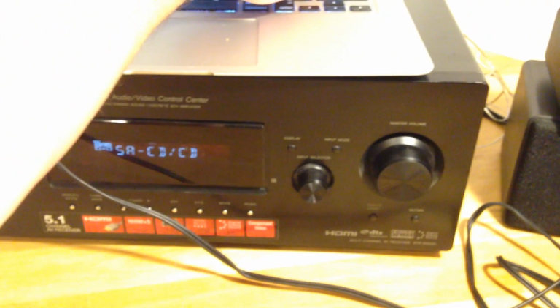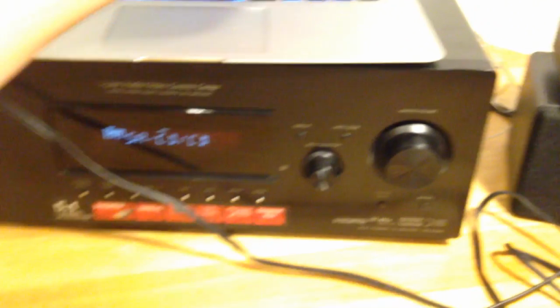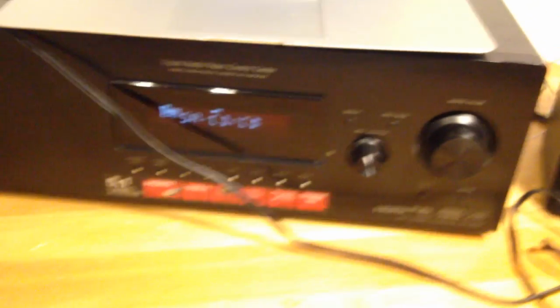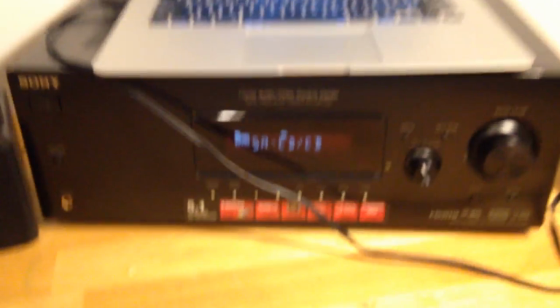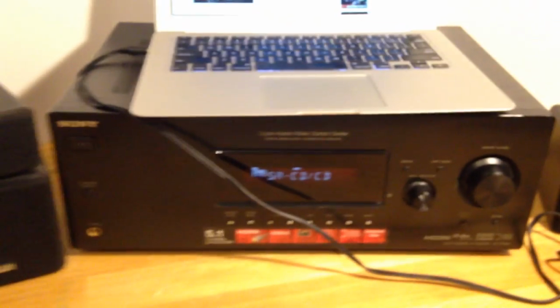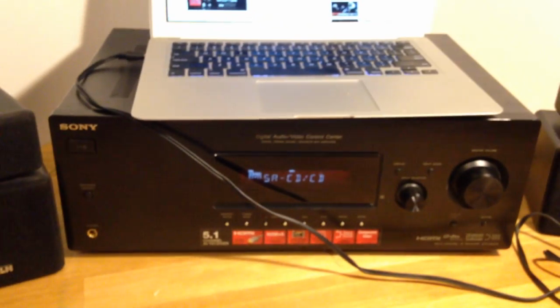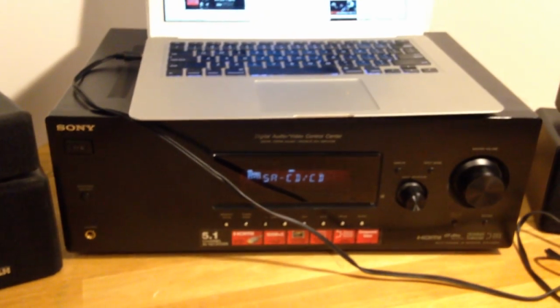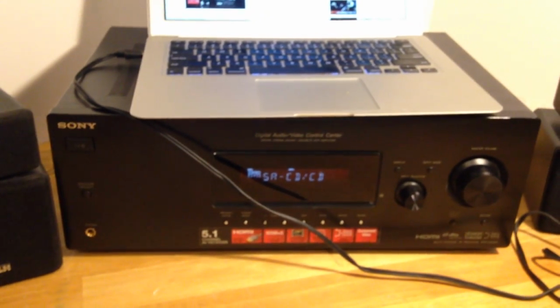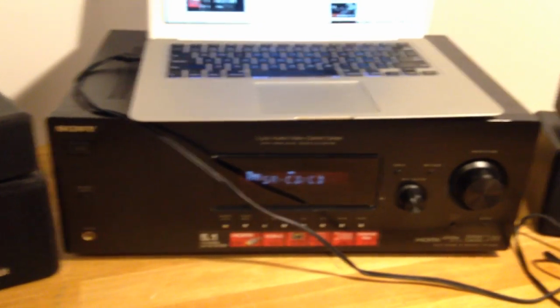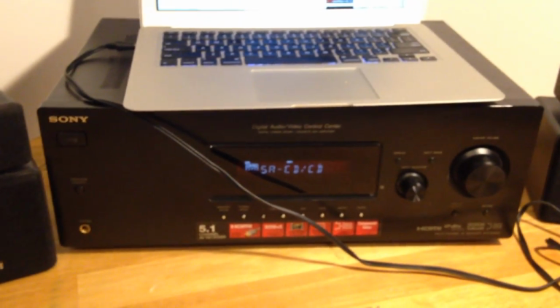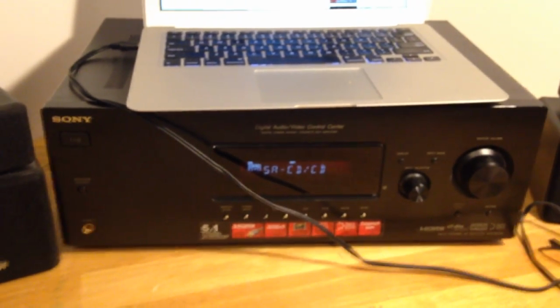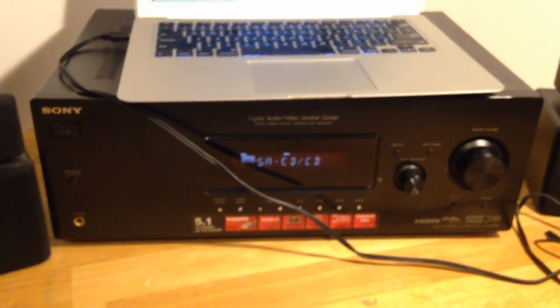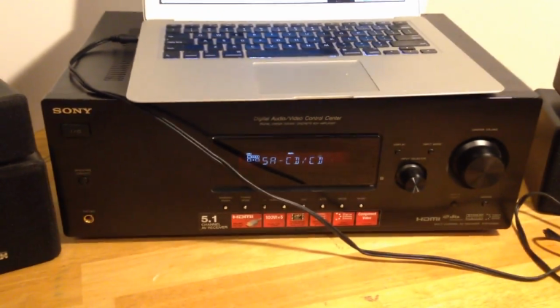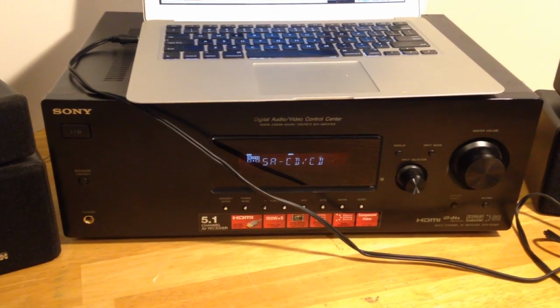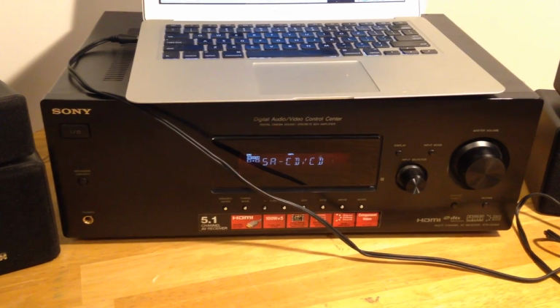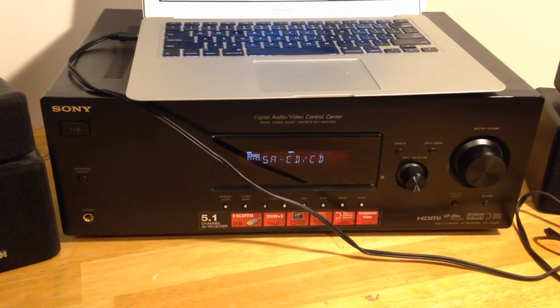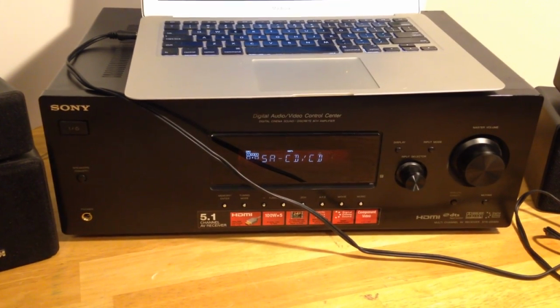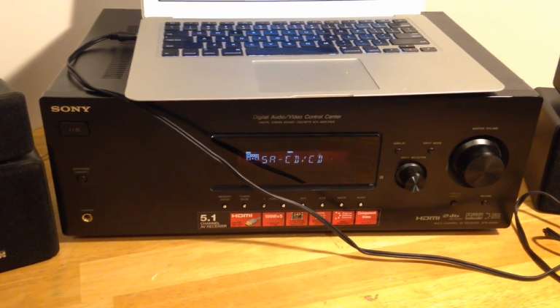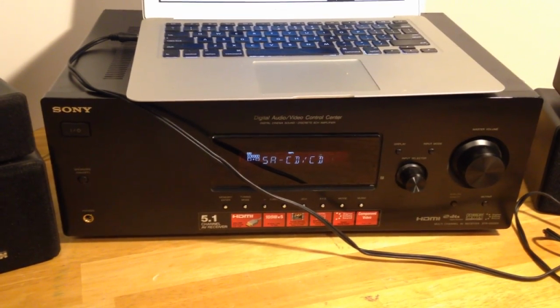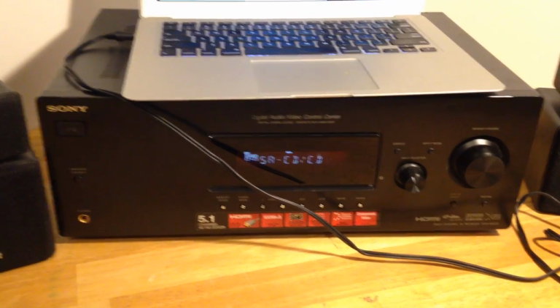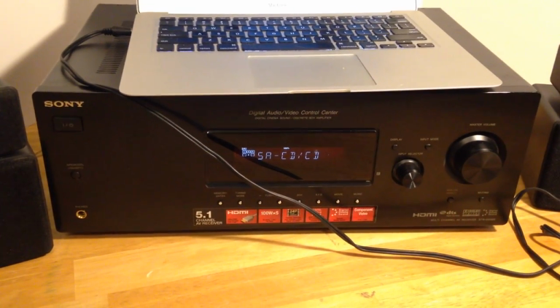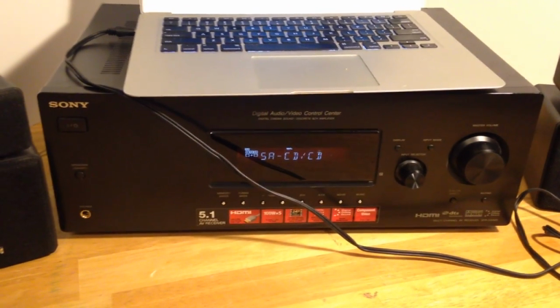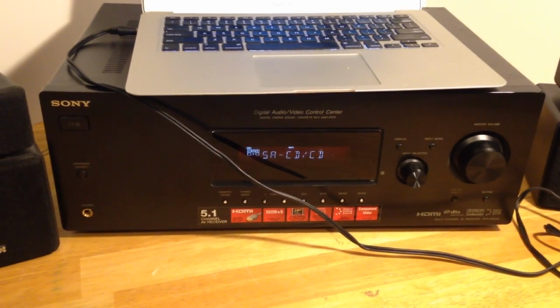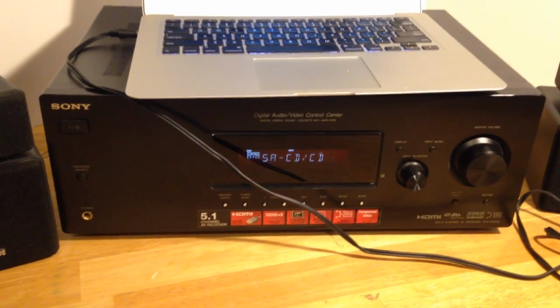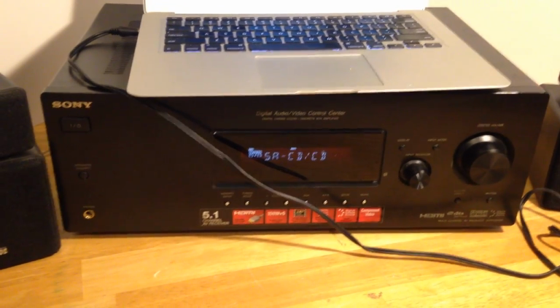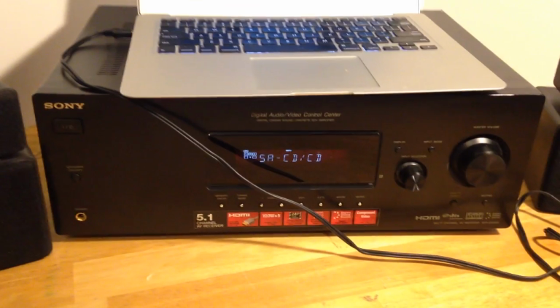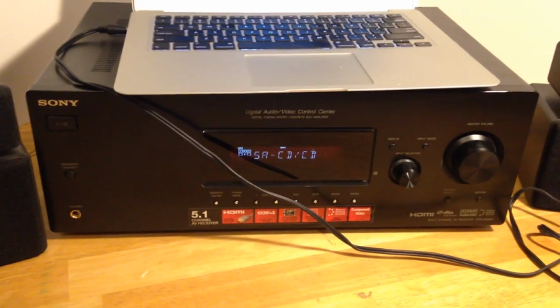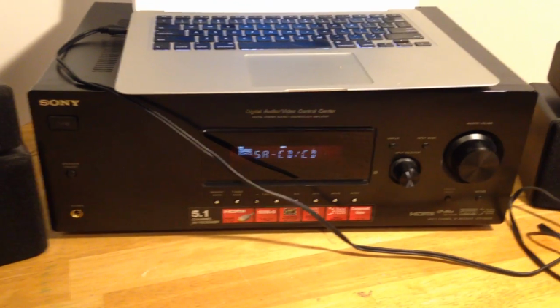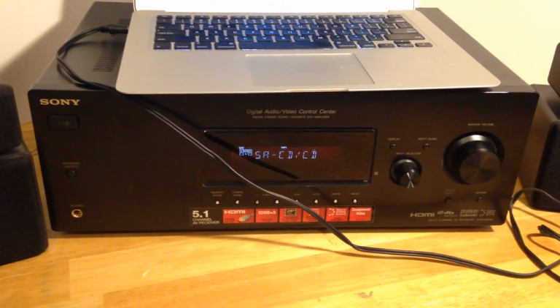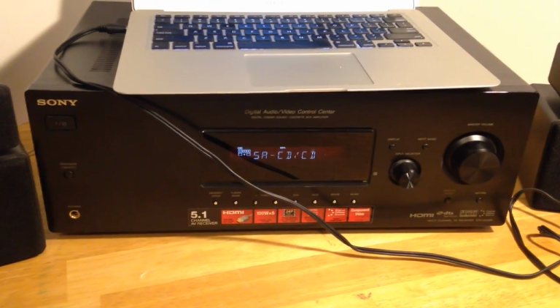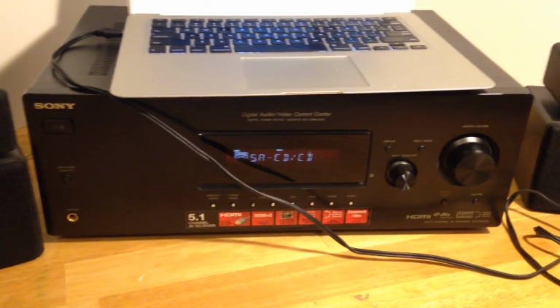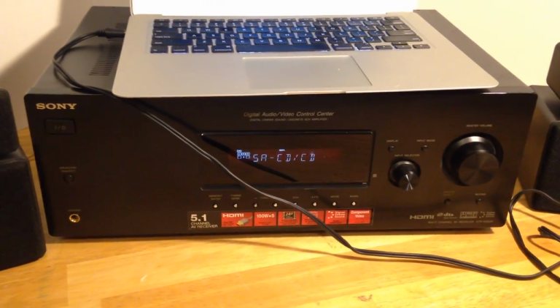That's it guys — that's the Sony receiver. If you have any questions, just shoot them to me on the eBay page and I'll get back to you right away. Thanks for watching, bye.